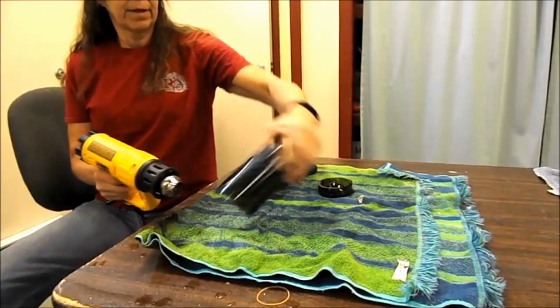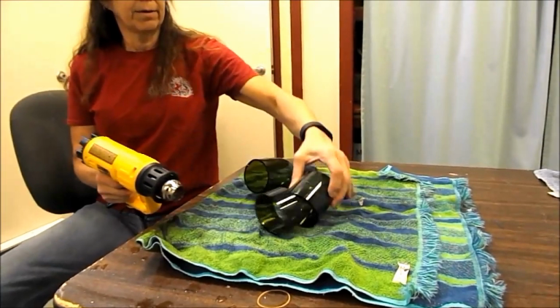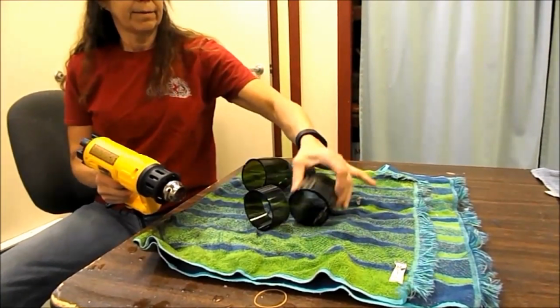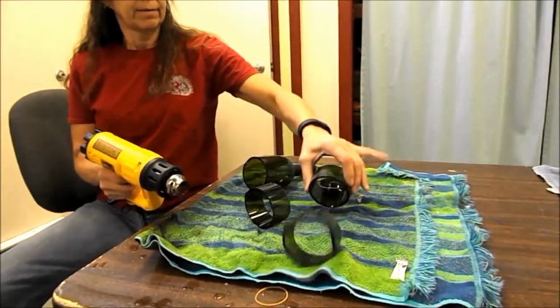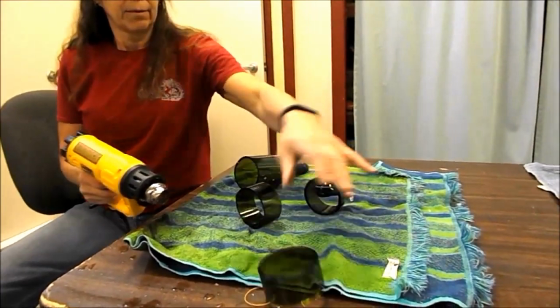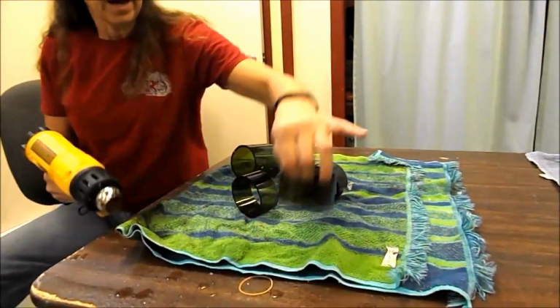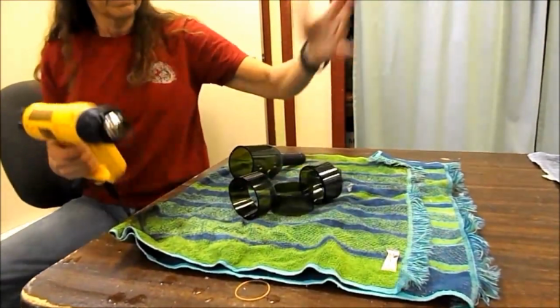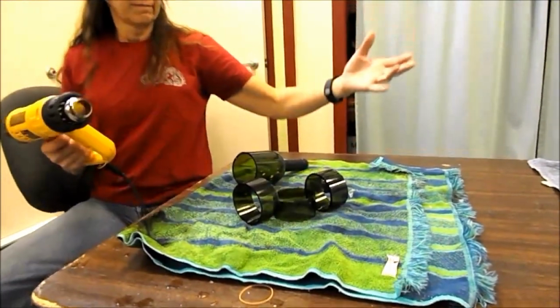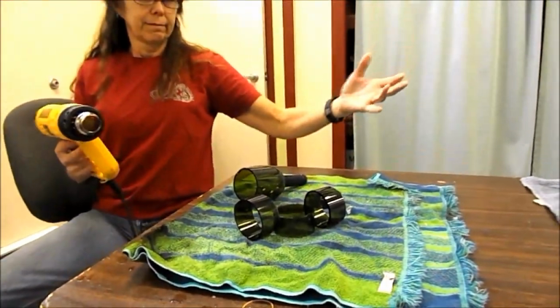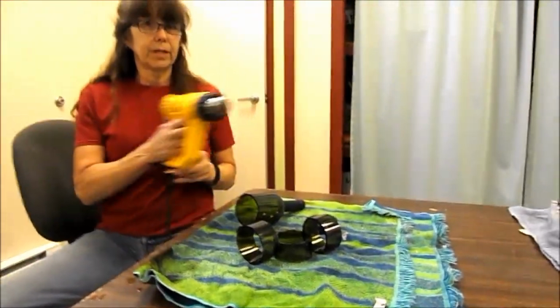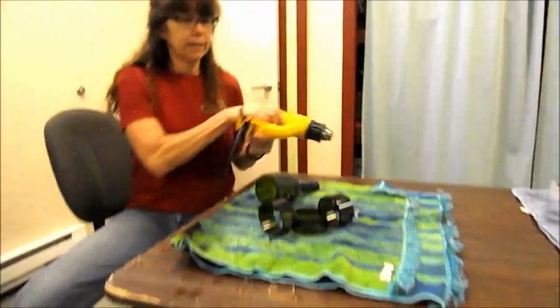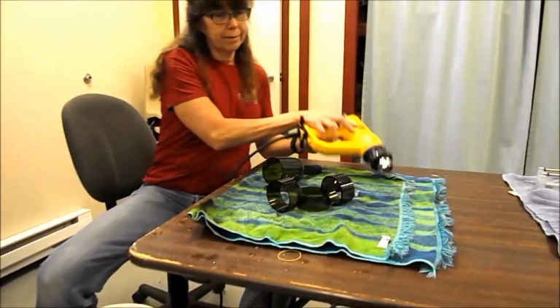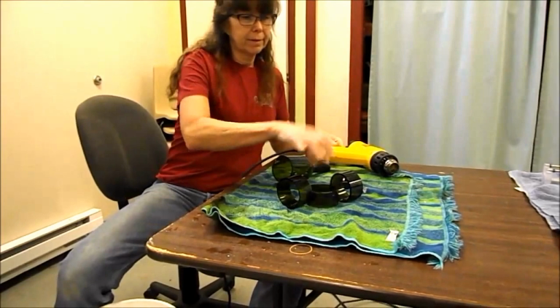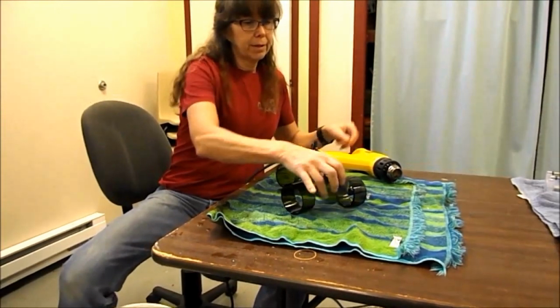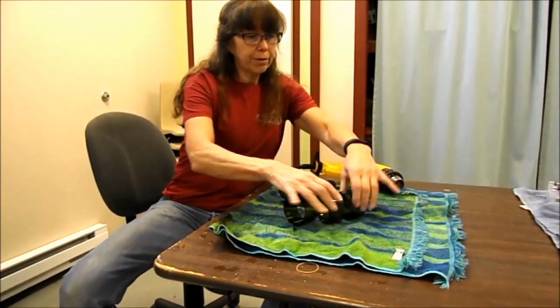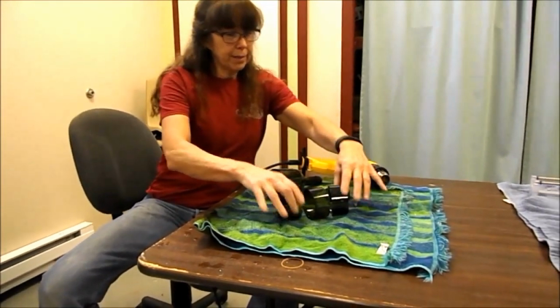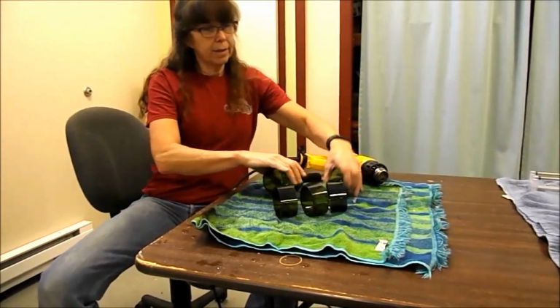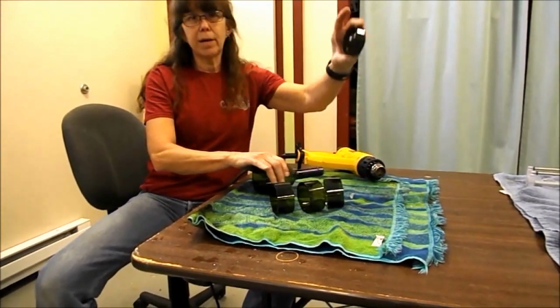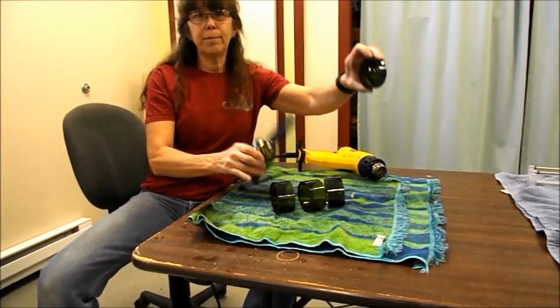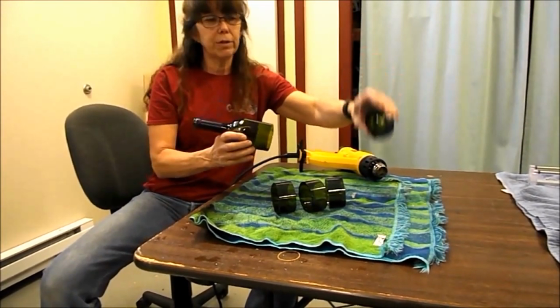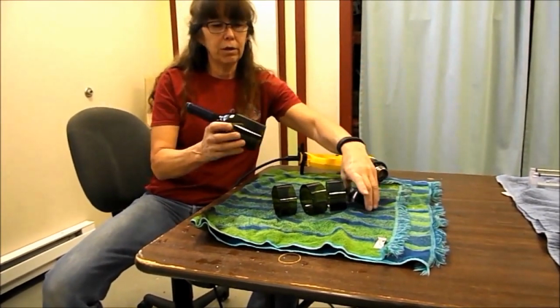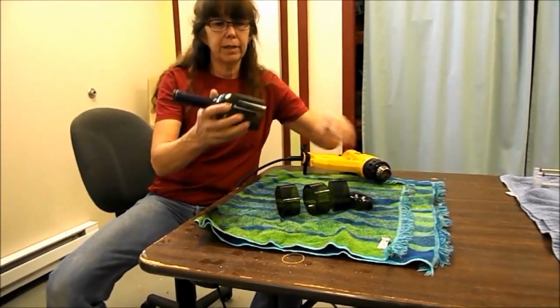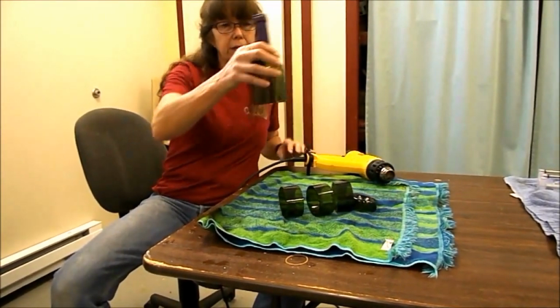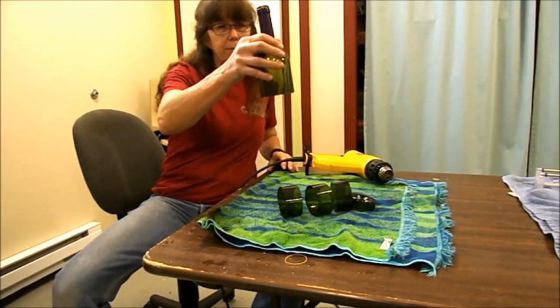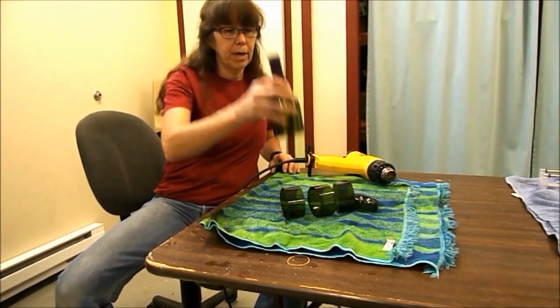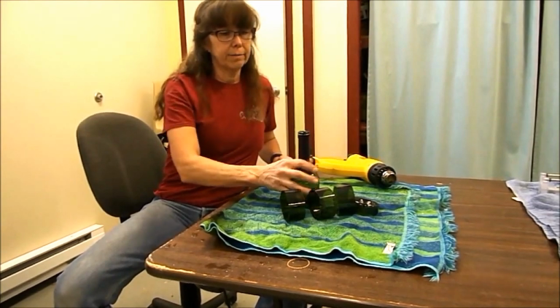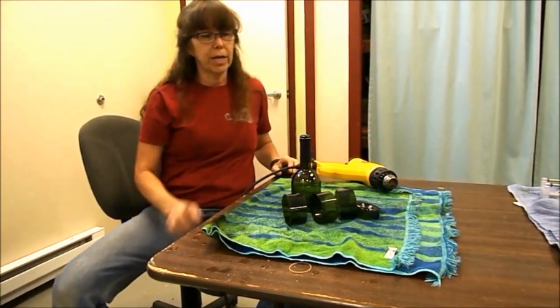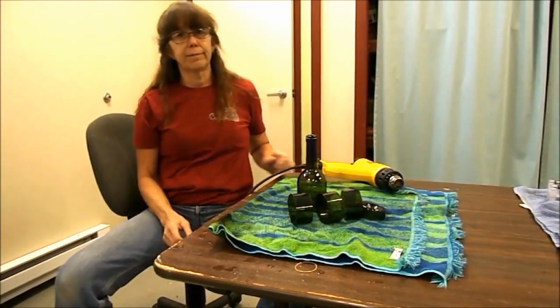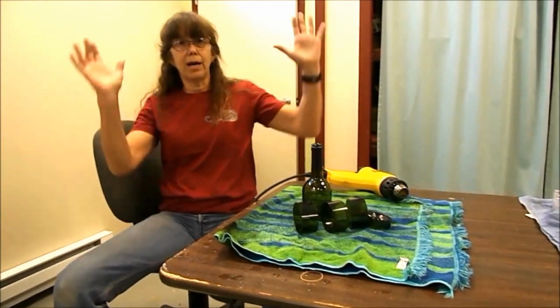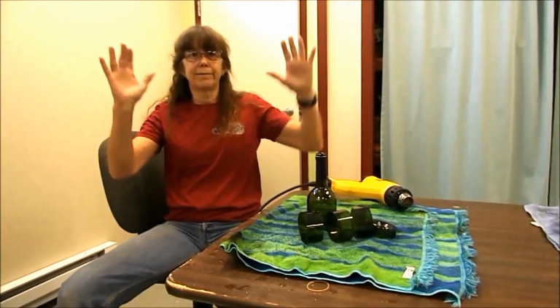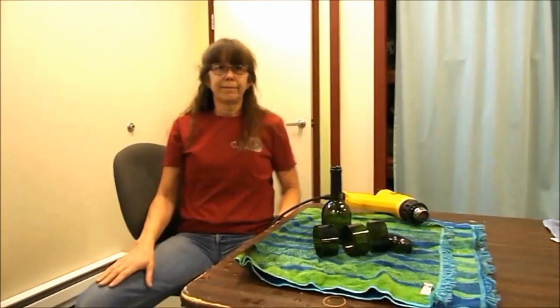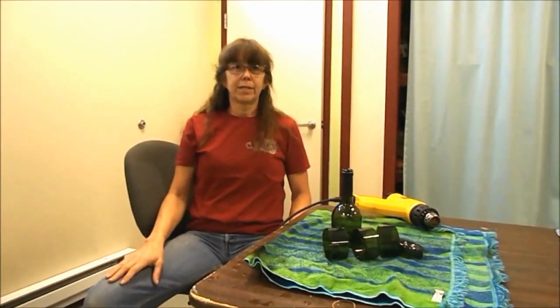There we go, voila! We got three rings, and the bottom you can melt and drill a hole in it — and you've got the top of your bottle for chimes. Voila!